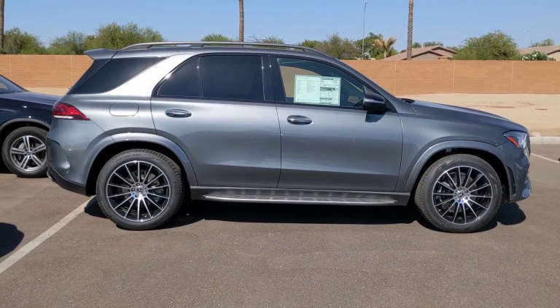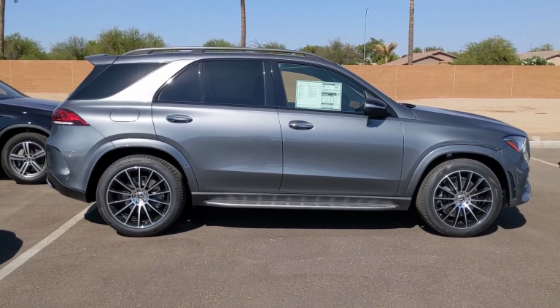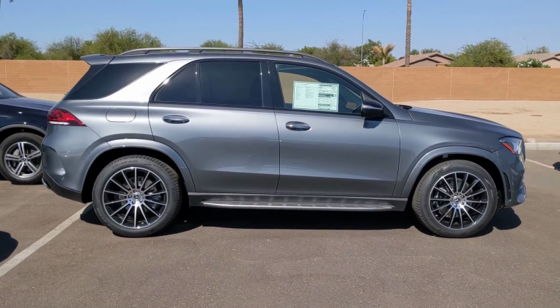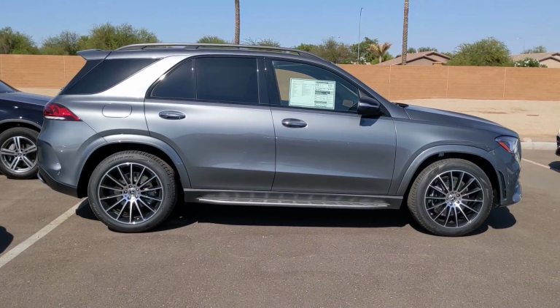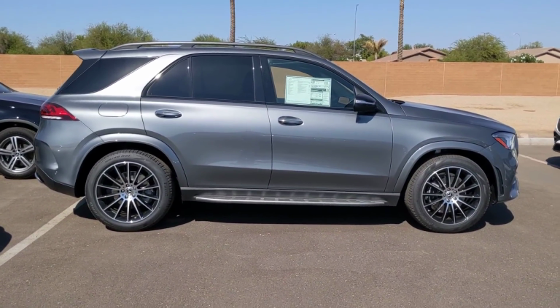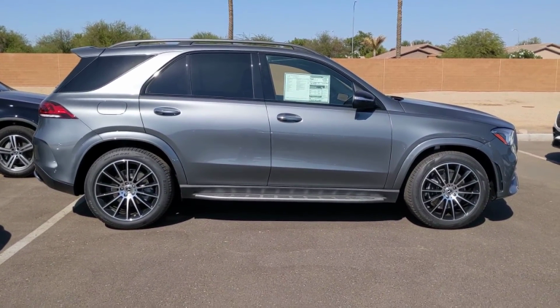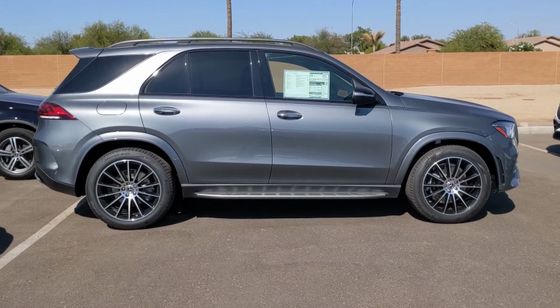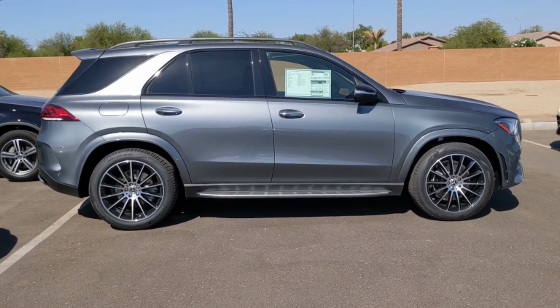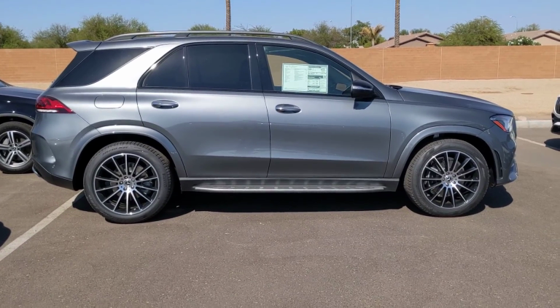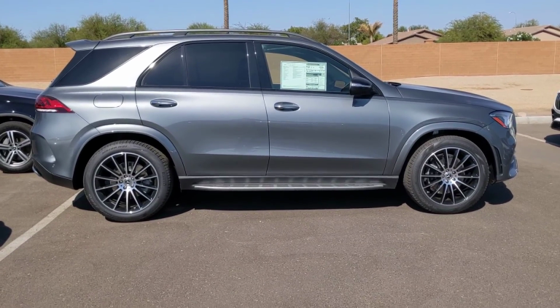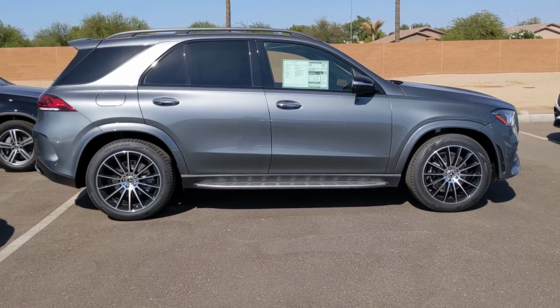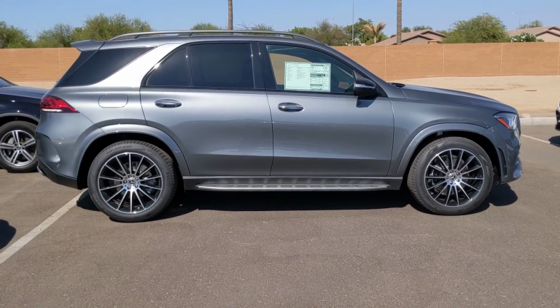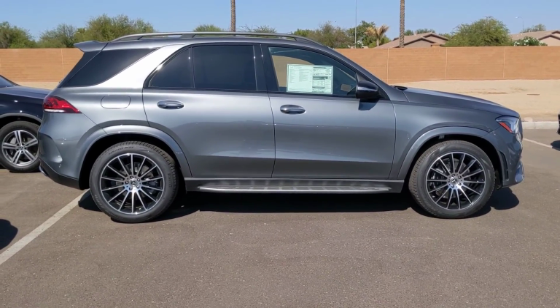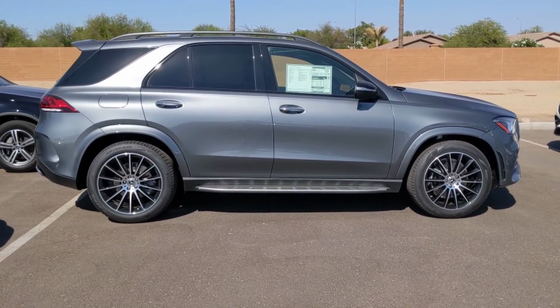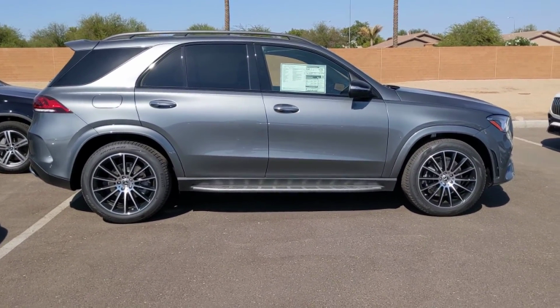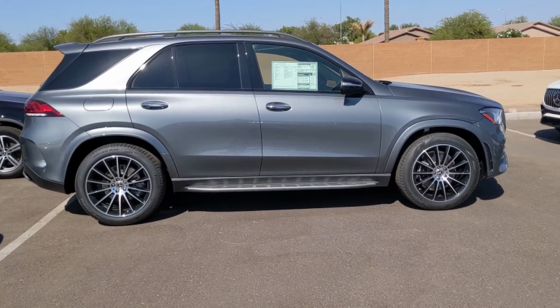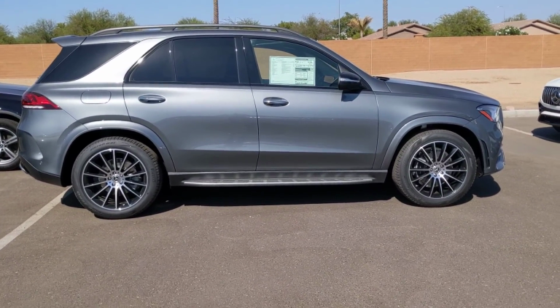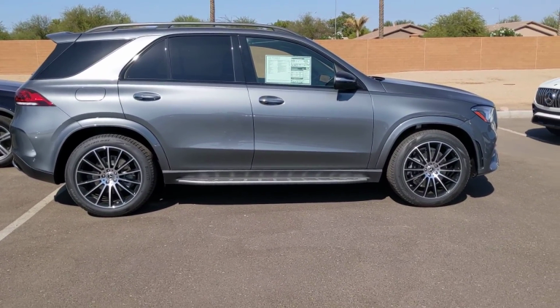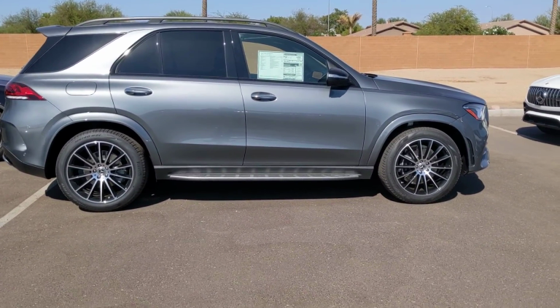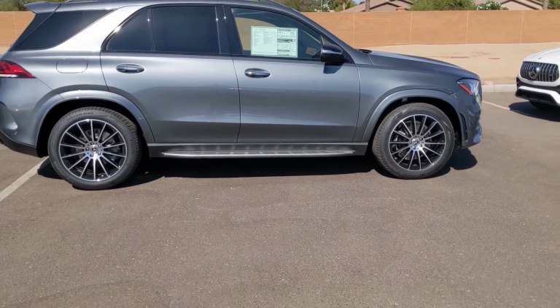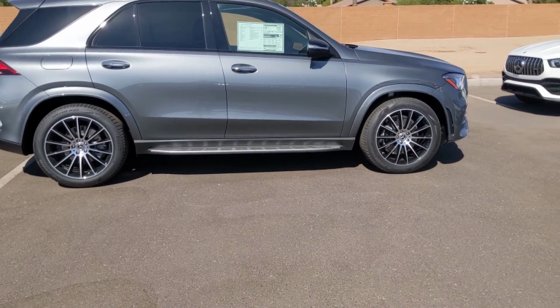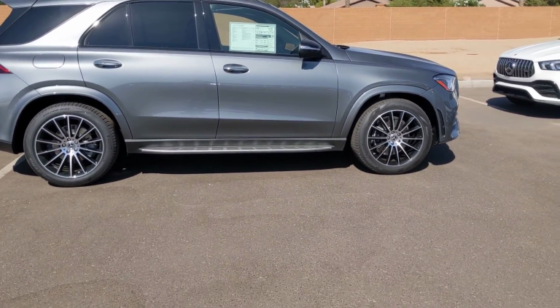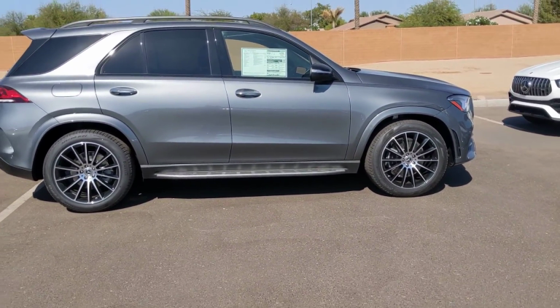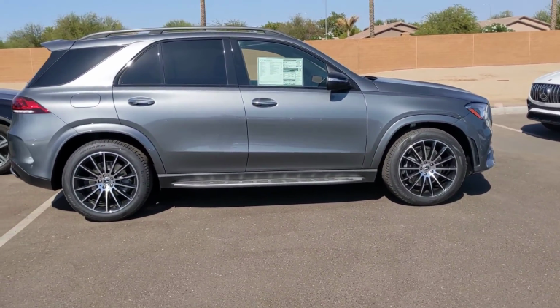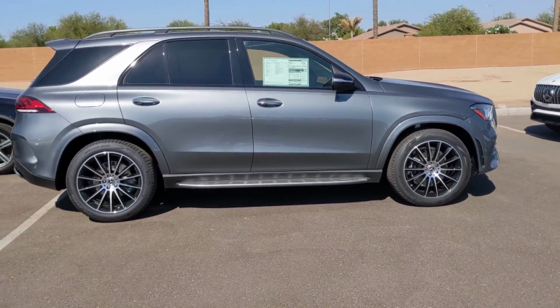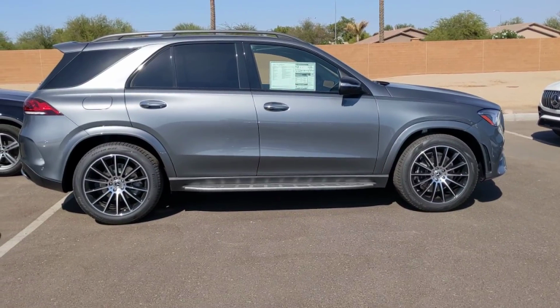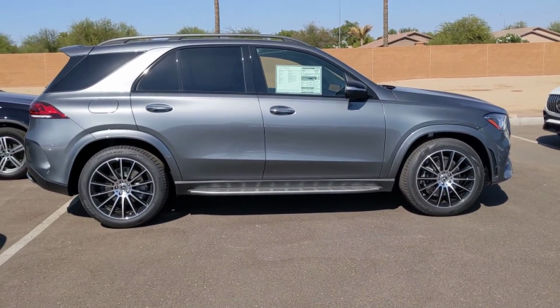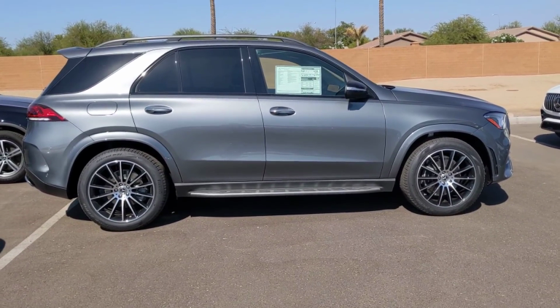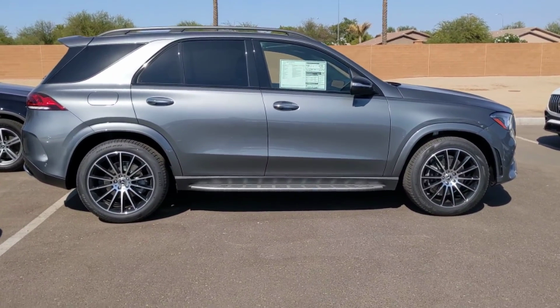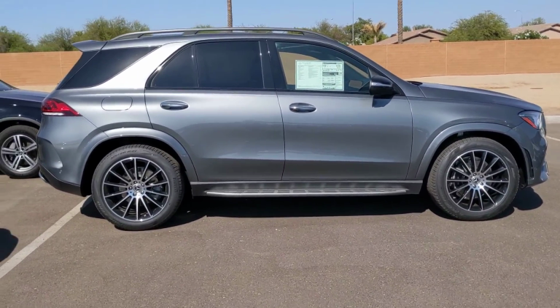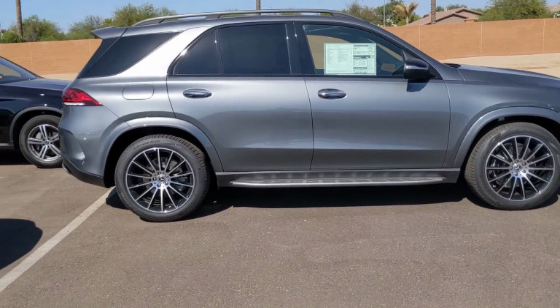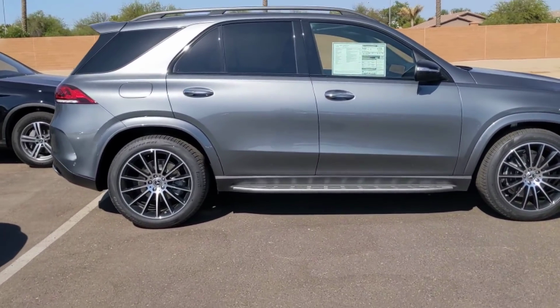It doesn't have the panoramic sunroof — it's got the regular standard sunroof or moonroof. And it doesn't have heads-up display. But it's got all the other bells and whistles you're looking for.